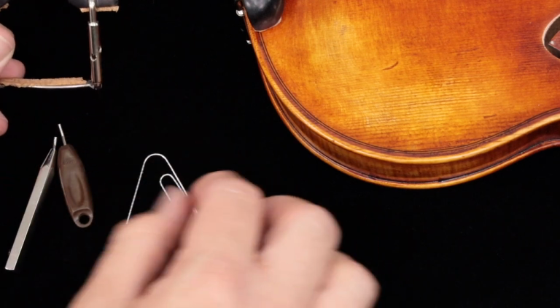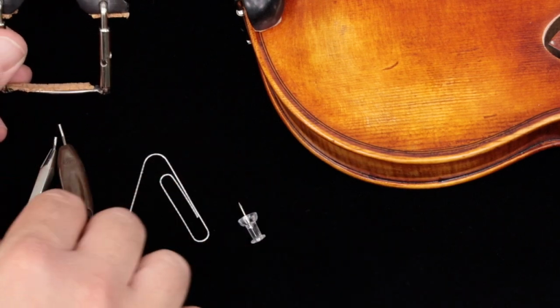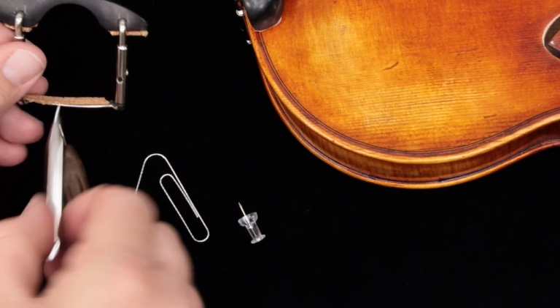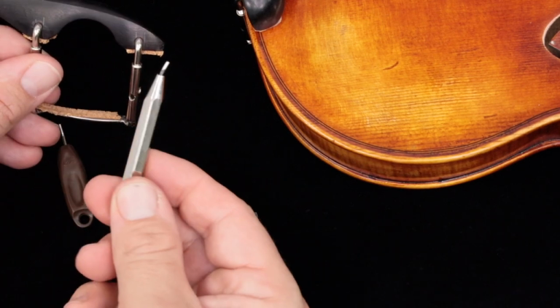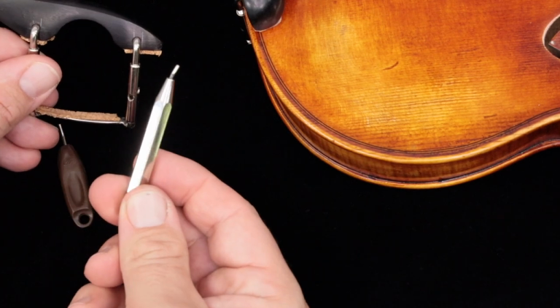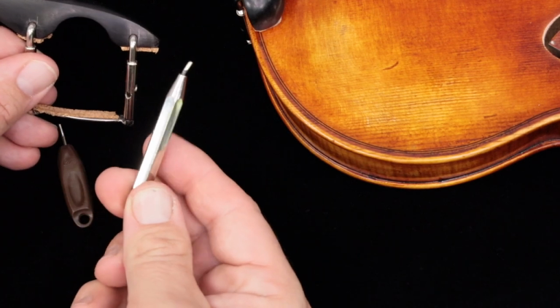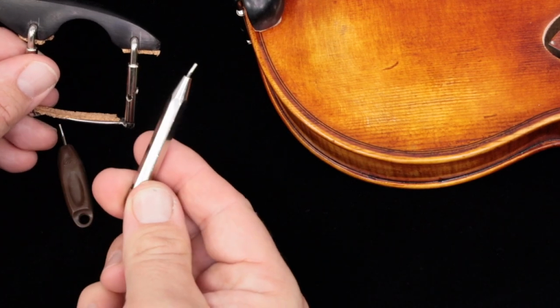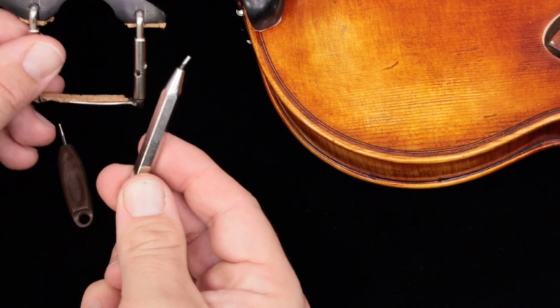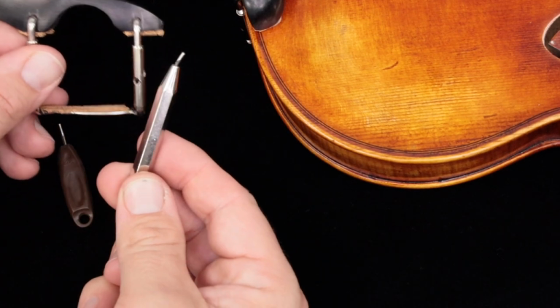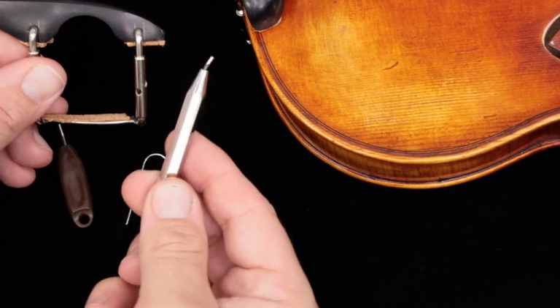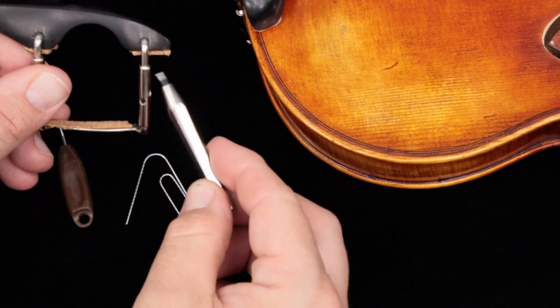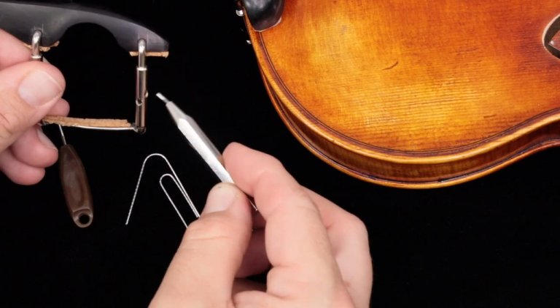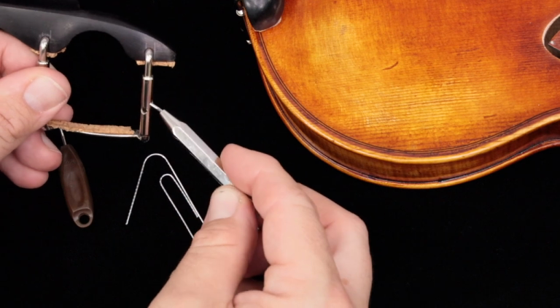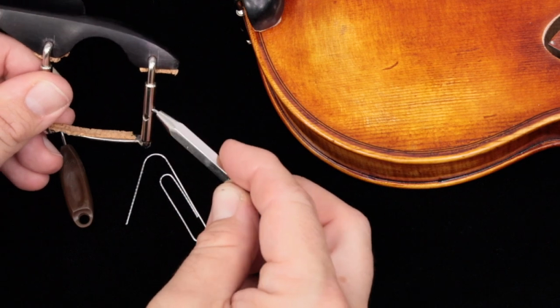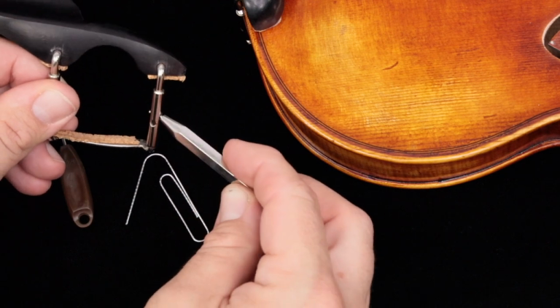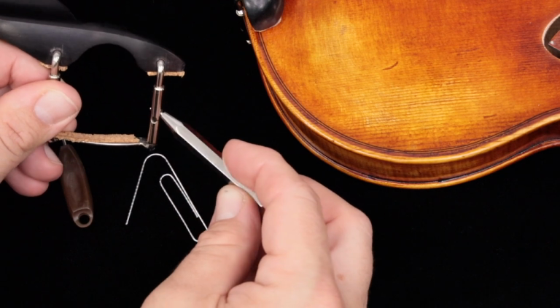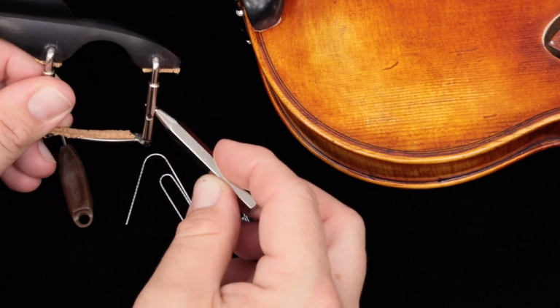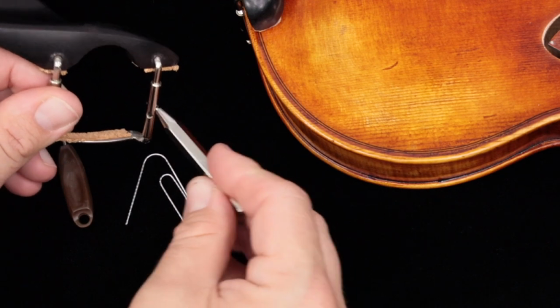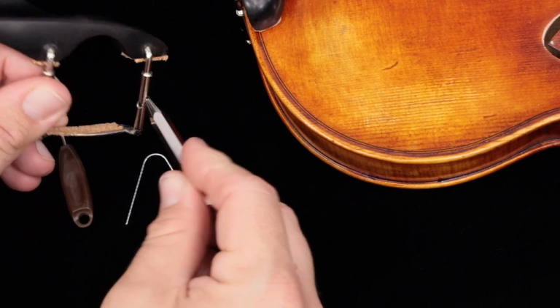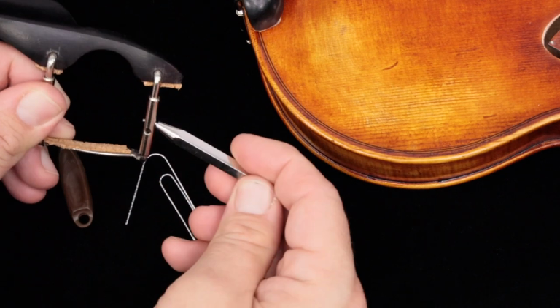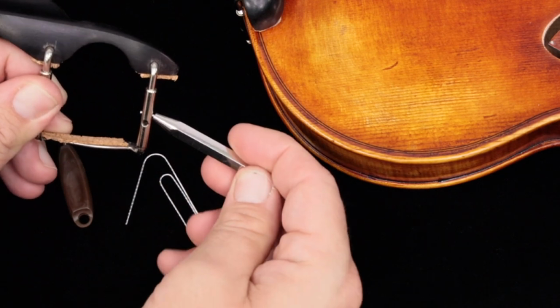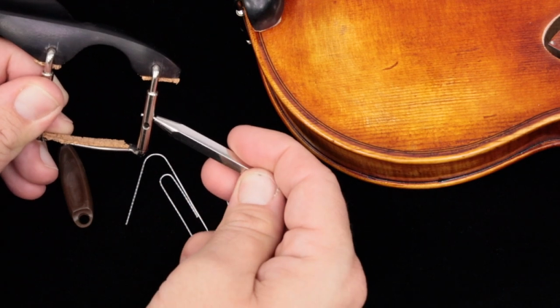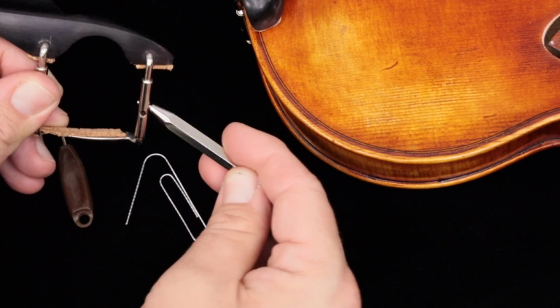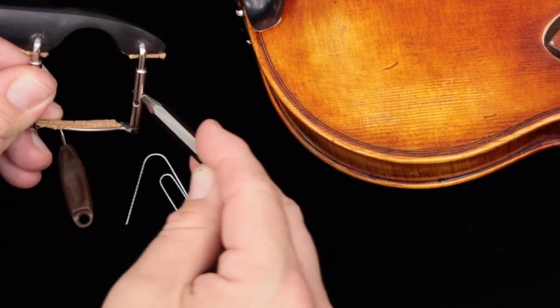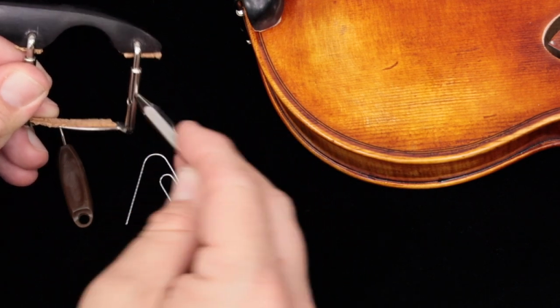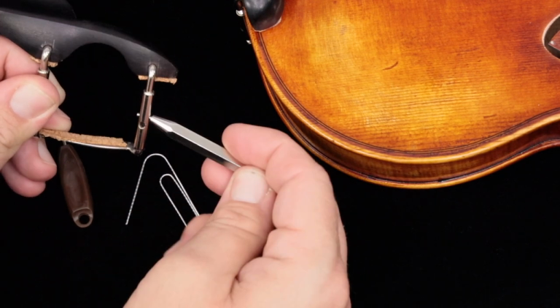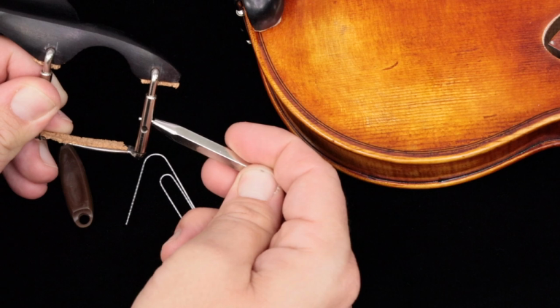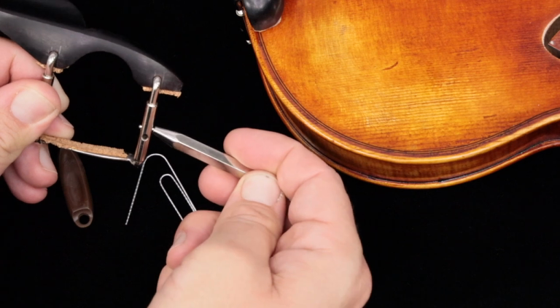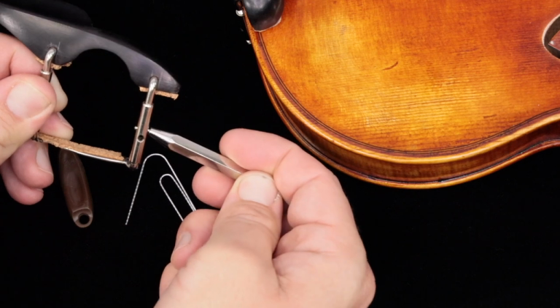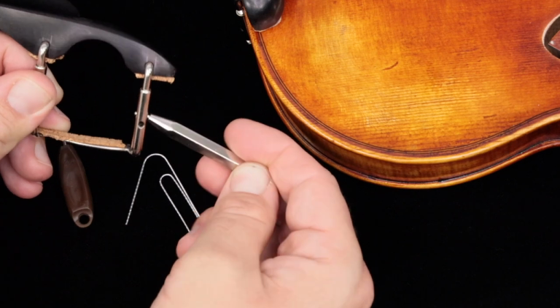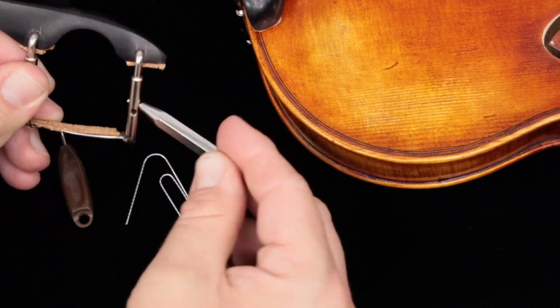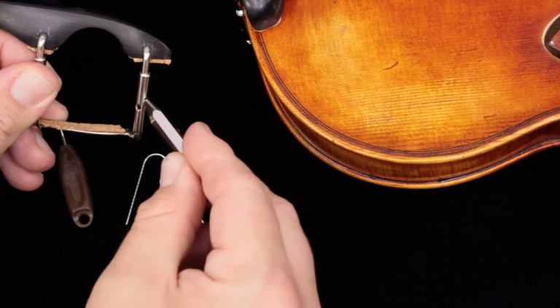There are certain chin rest keys that have just a shorter little nub. If you insert it there, that's probably okay — you're probably not going to scratch the inside of the violin like that.